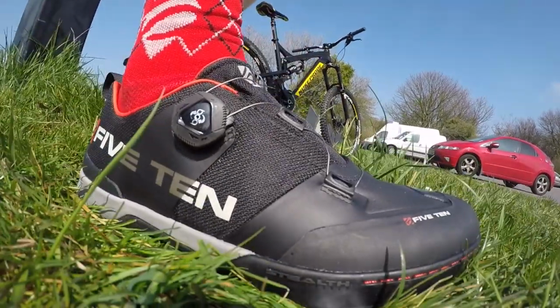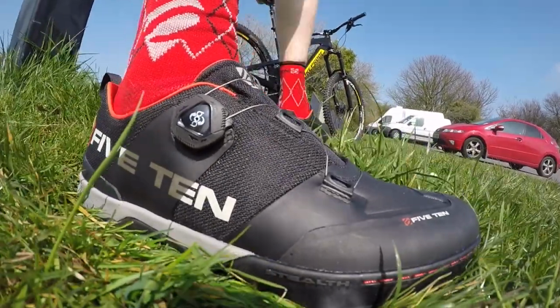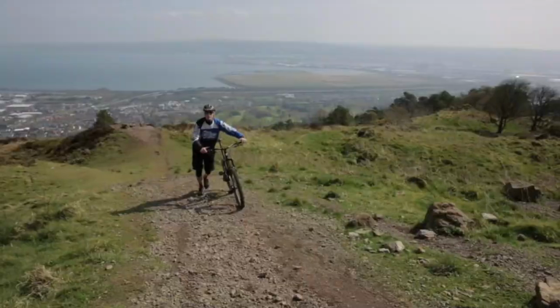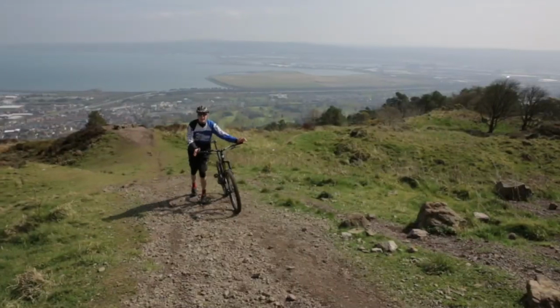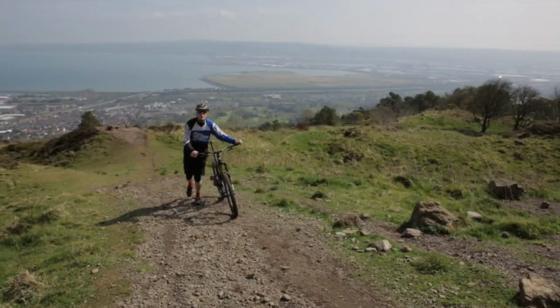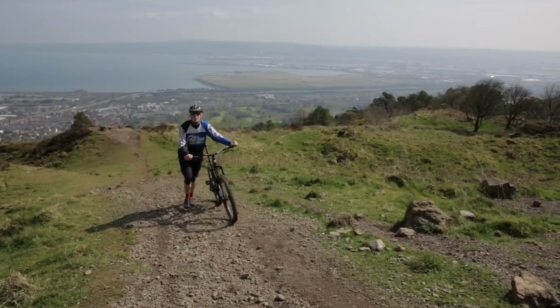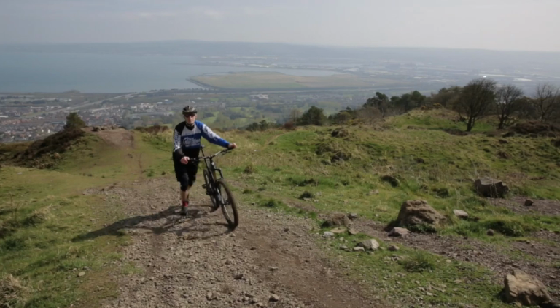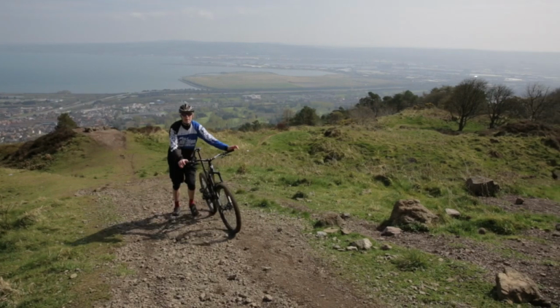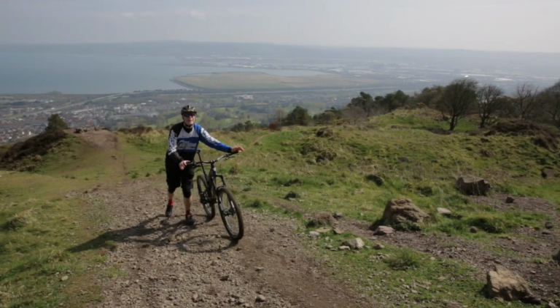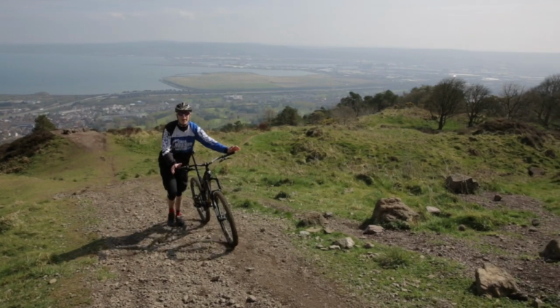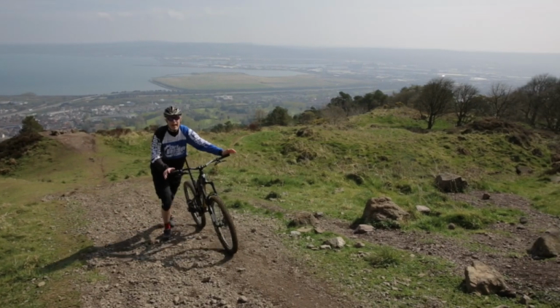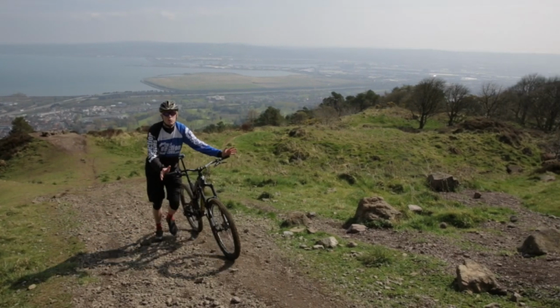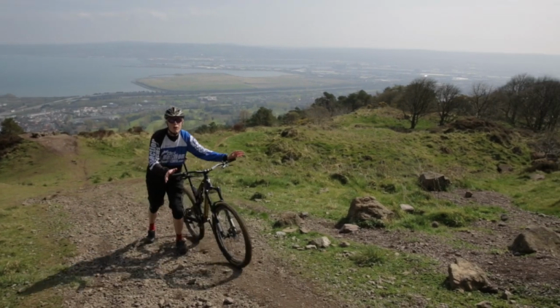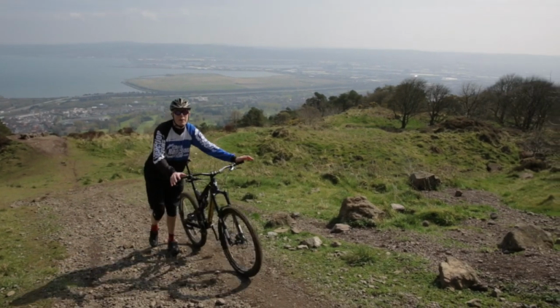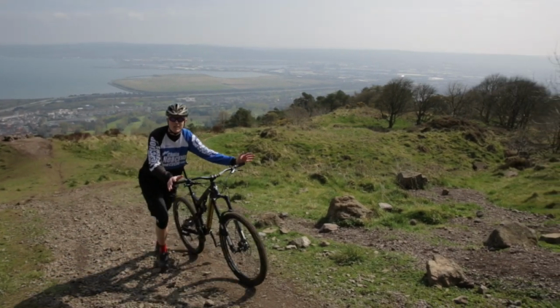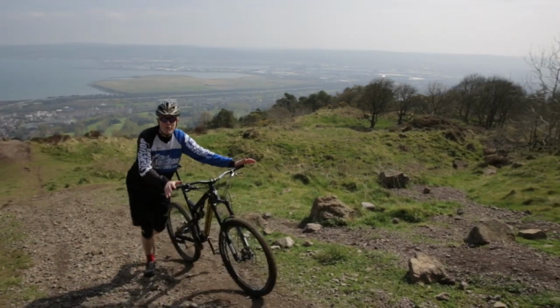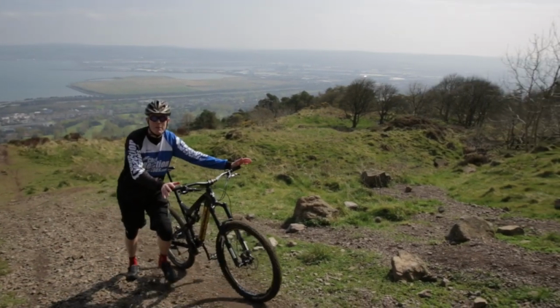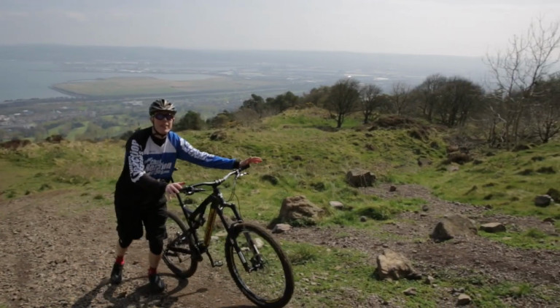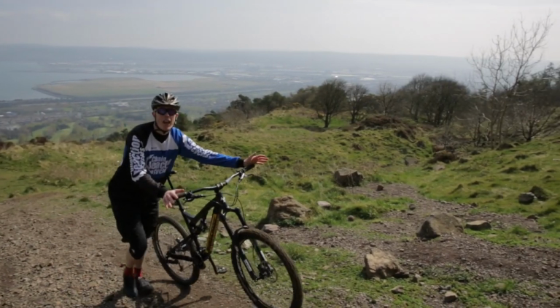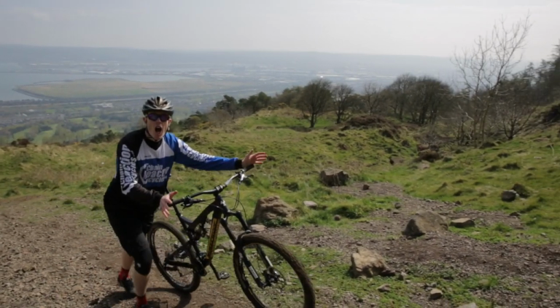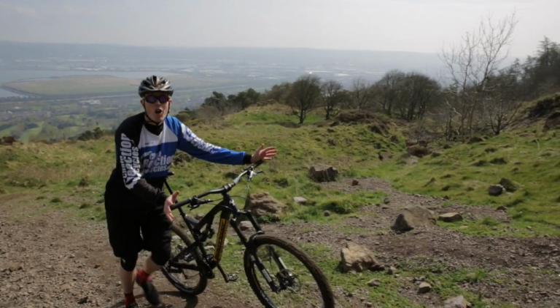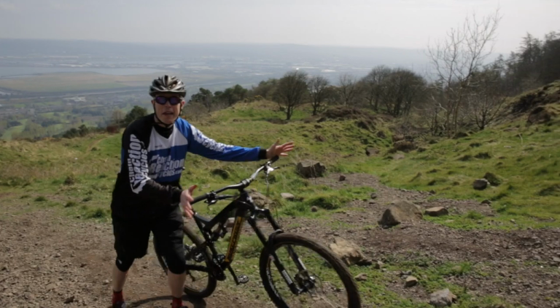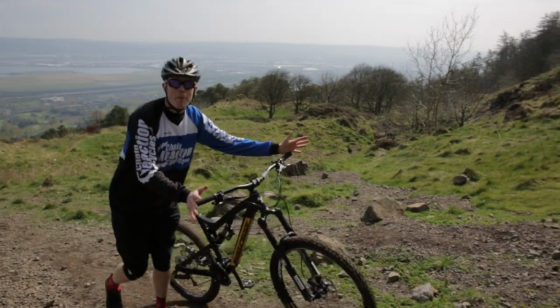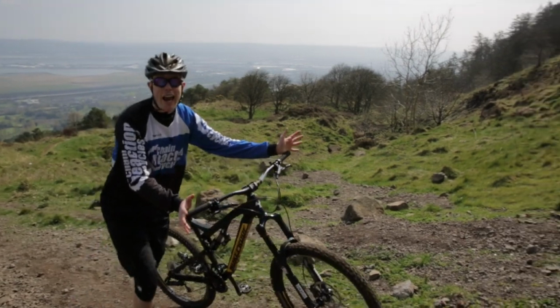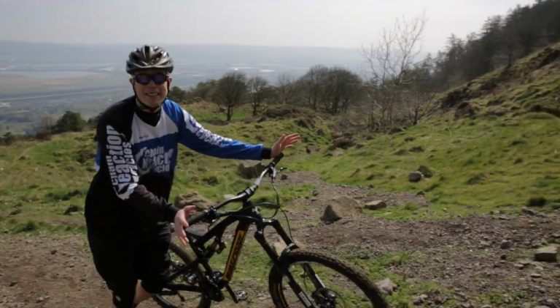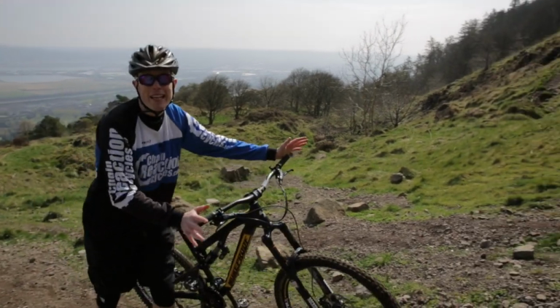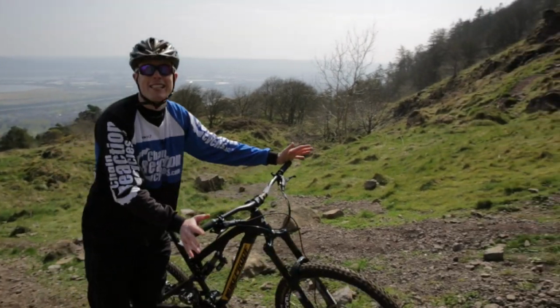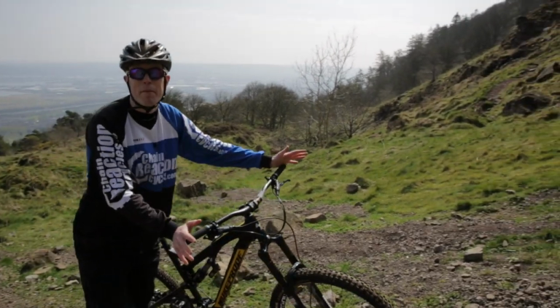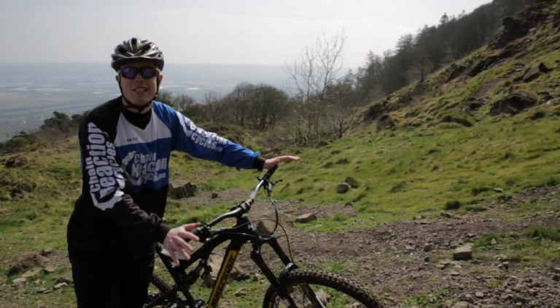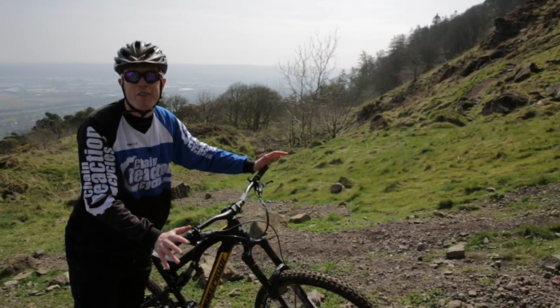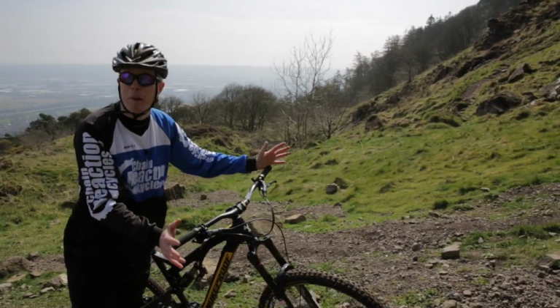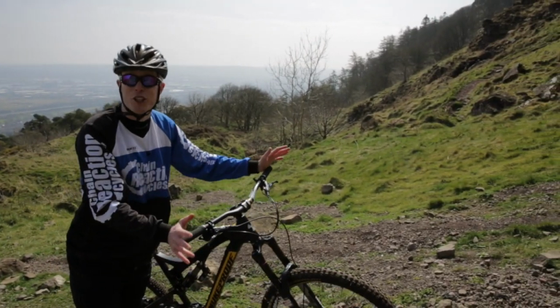They're clipless pedal shoes which combine a mix of 510's world famous stealth rubber material along with a carbon shank to make these the company's stiffest bike shoe.